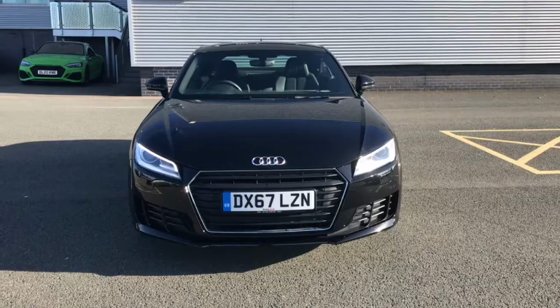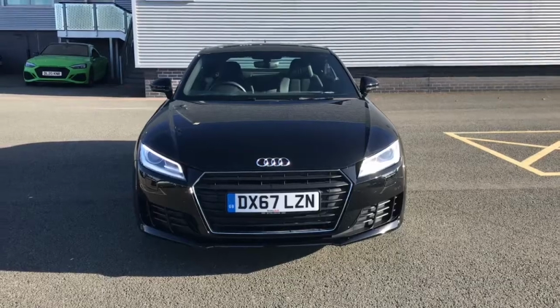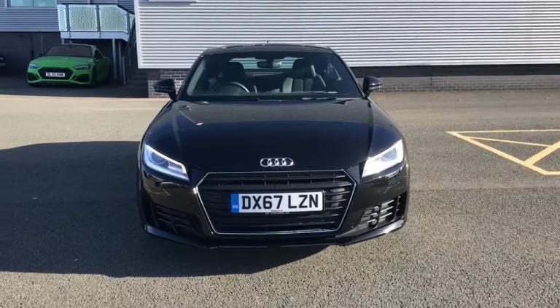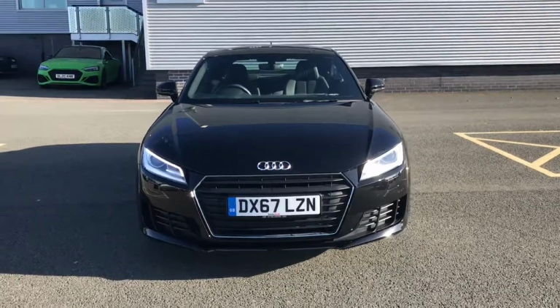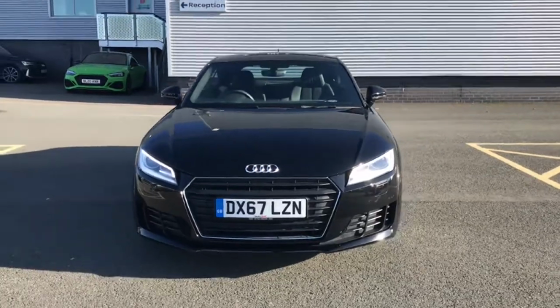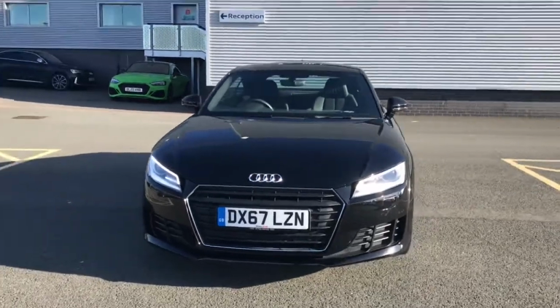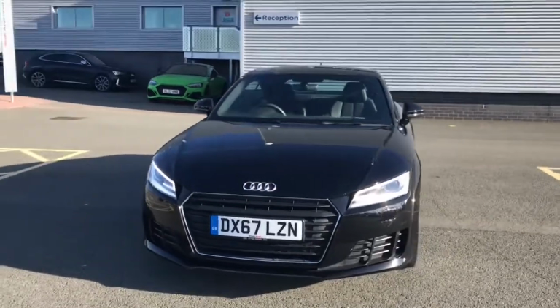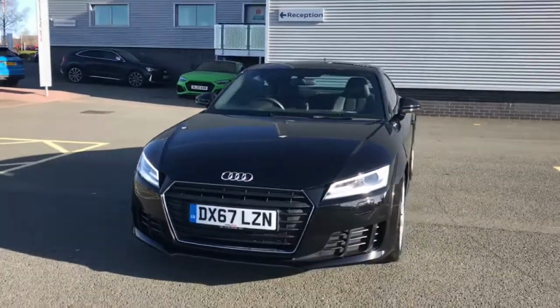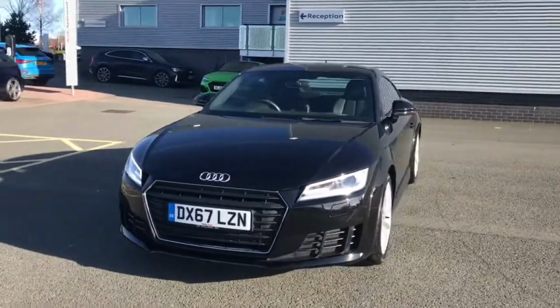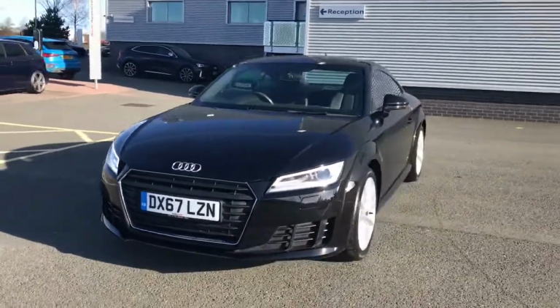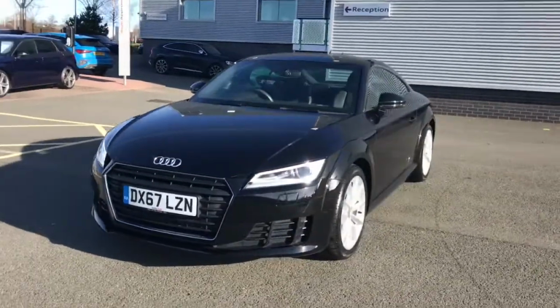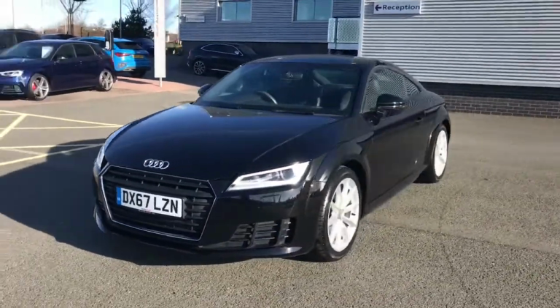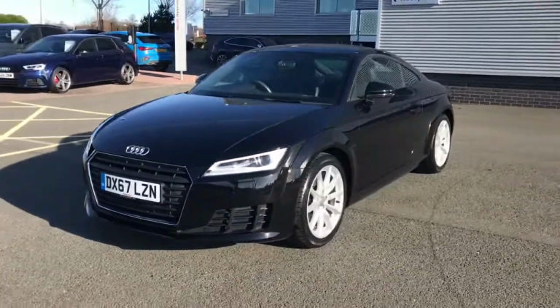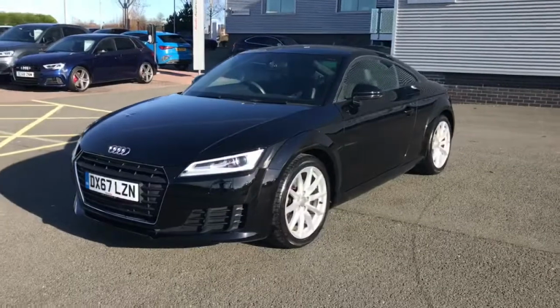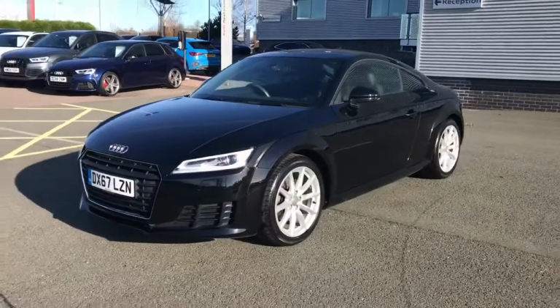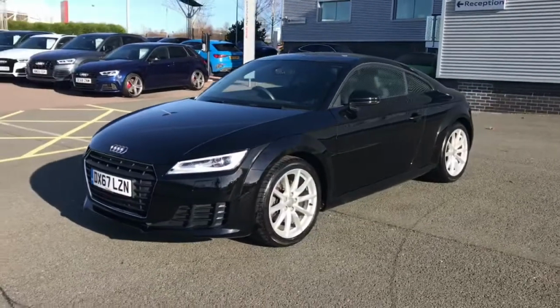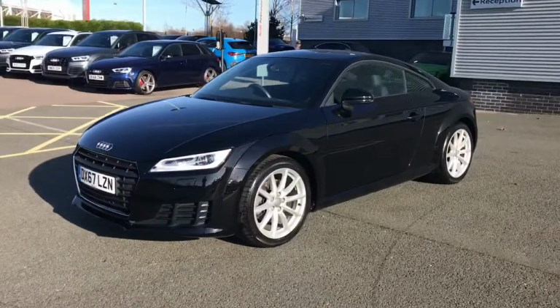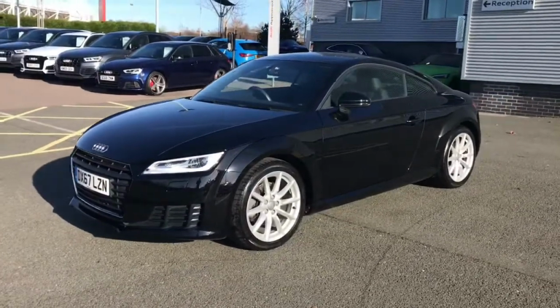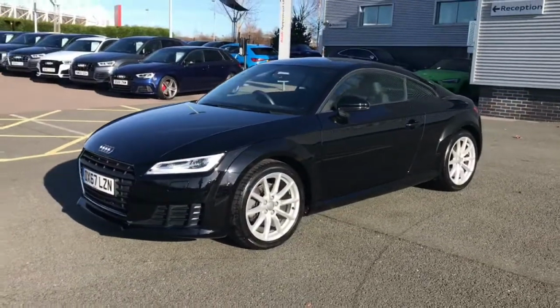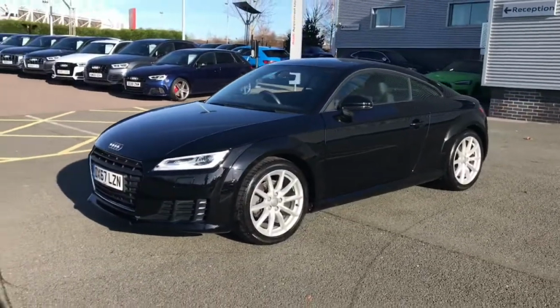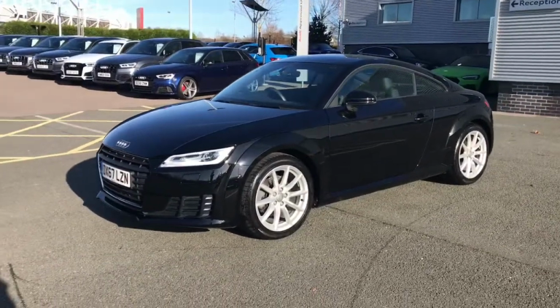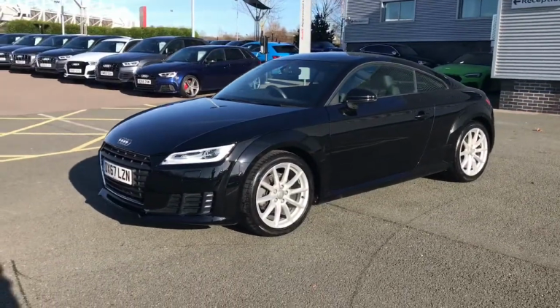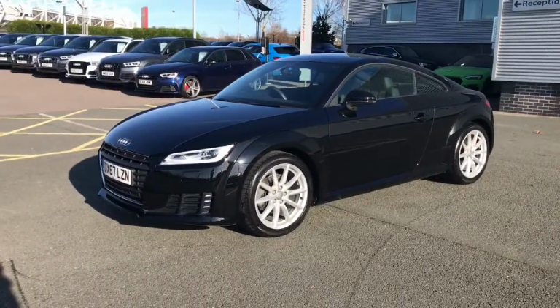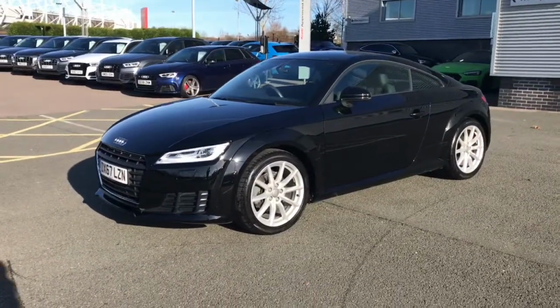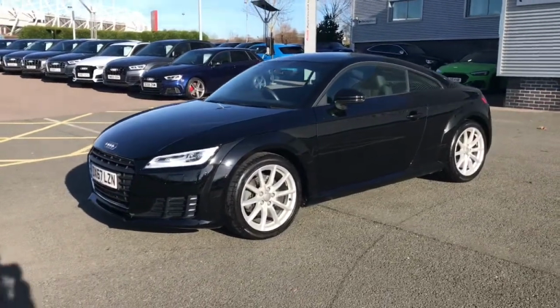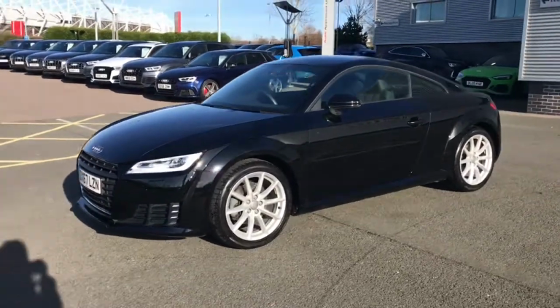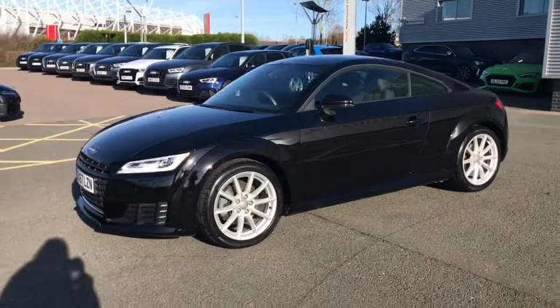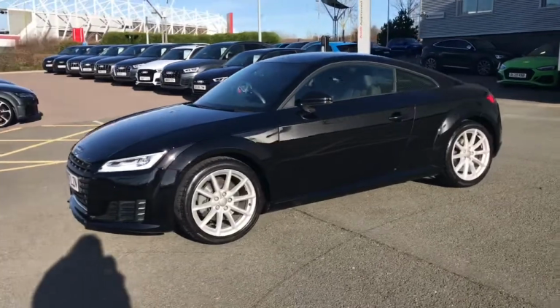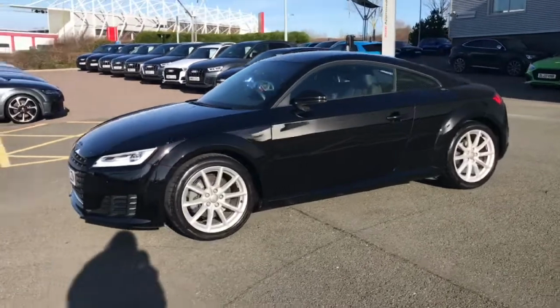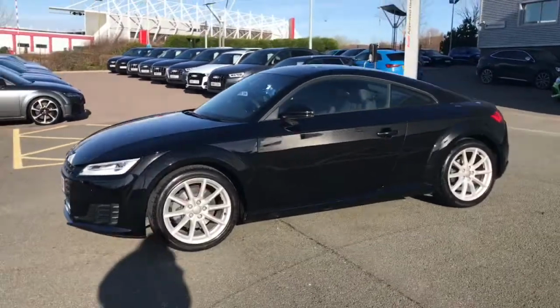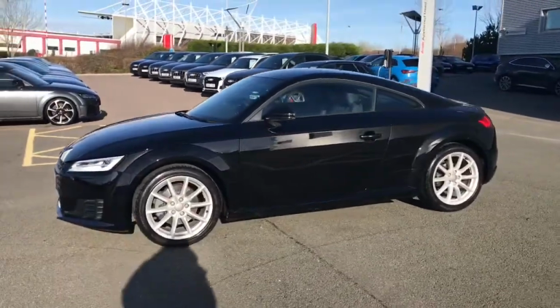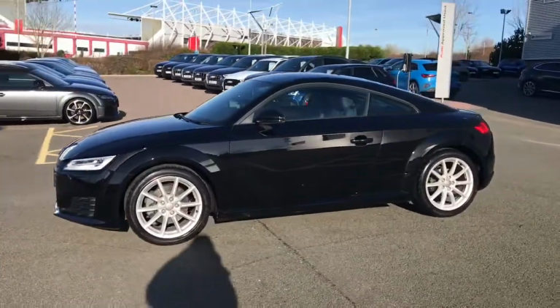Hello and welcome to Stoke Audi. Here we have an approved used Audi TT Coupe Sport with the 1.5 litre TFSI 180 PS engine and the 6 speed manual gearbox.